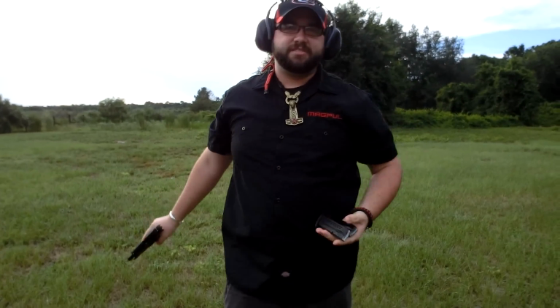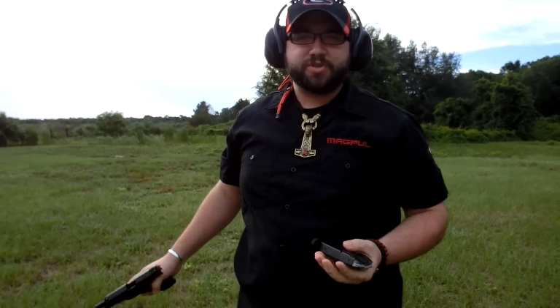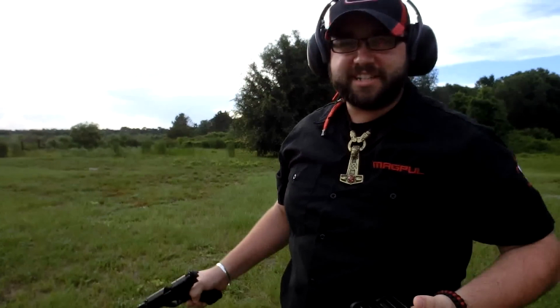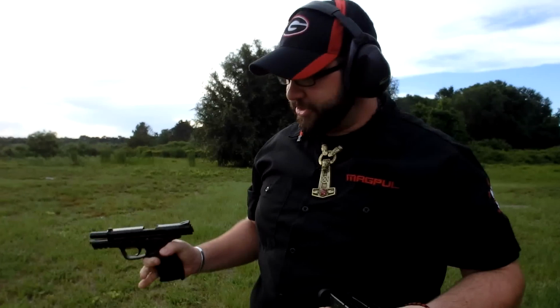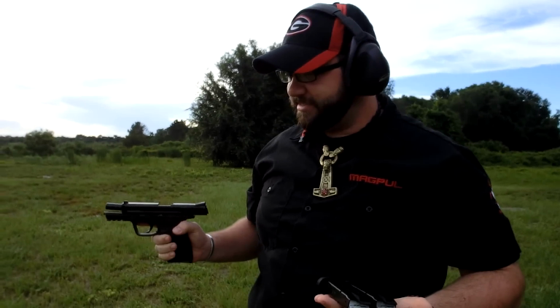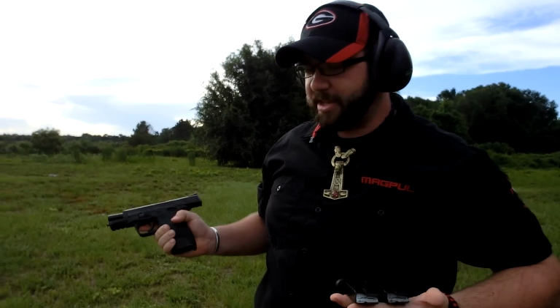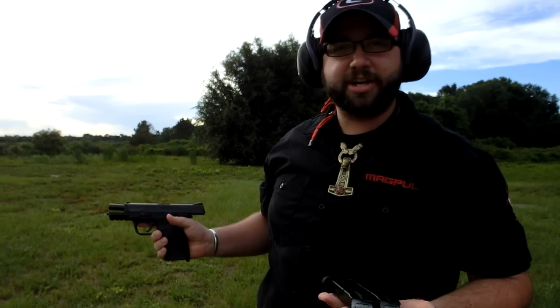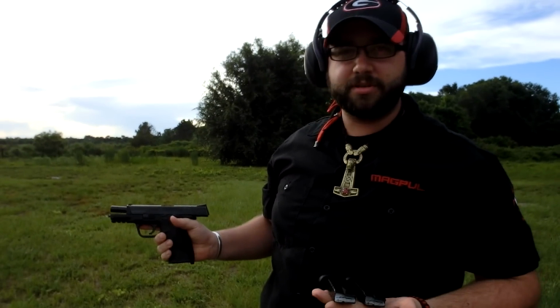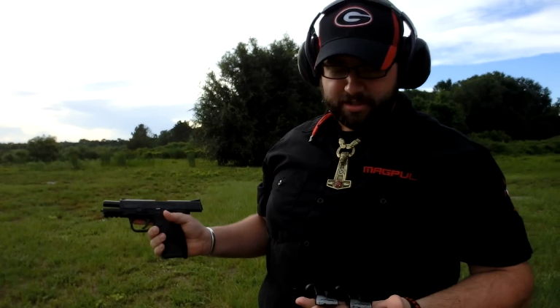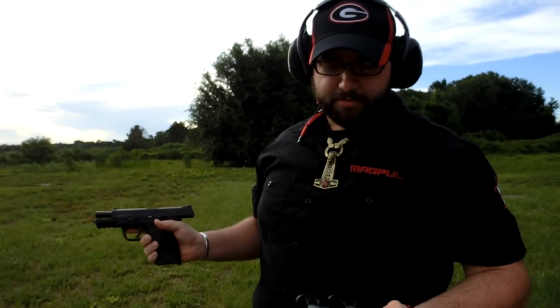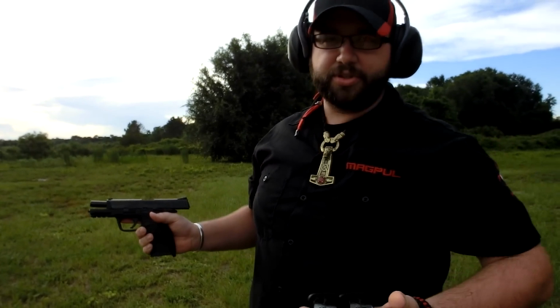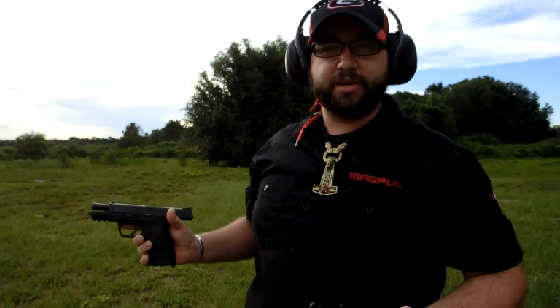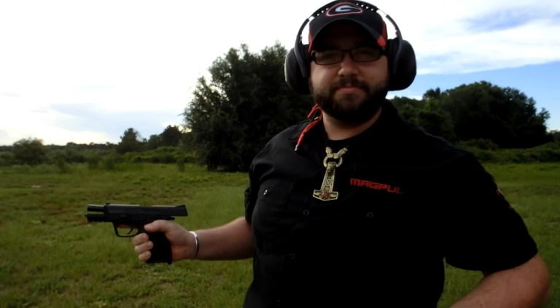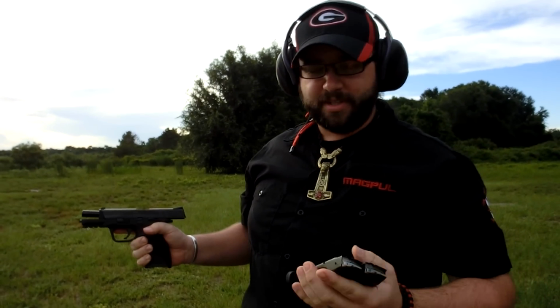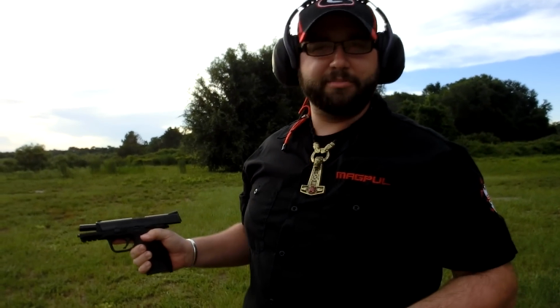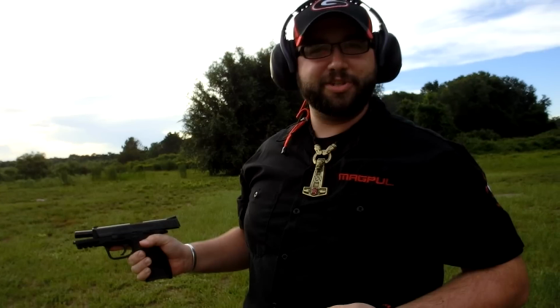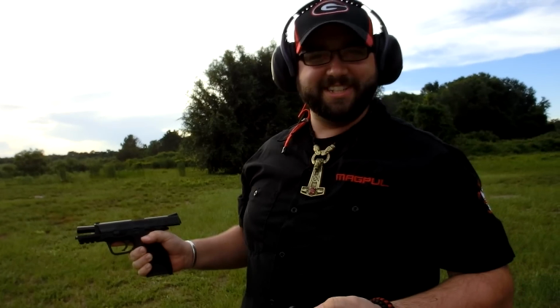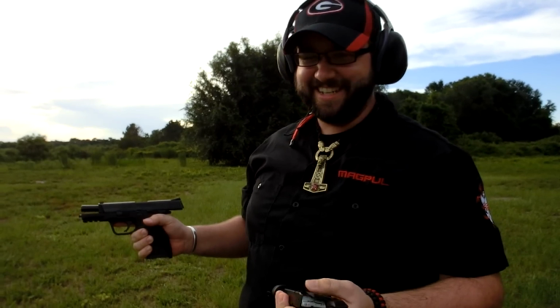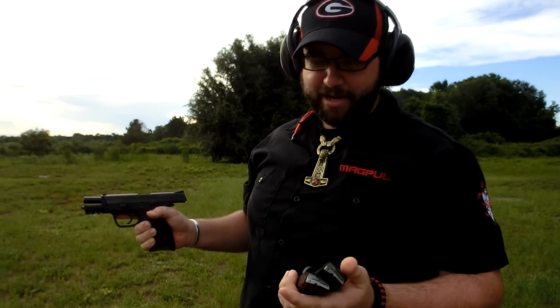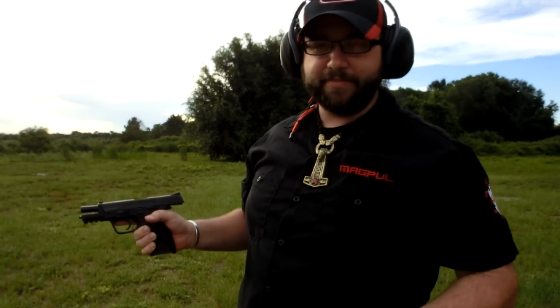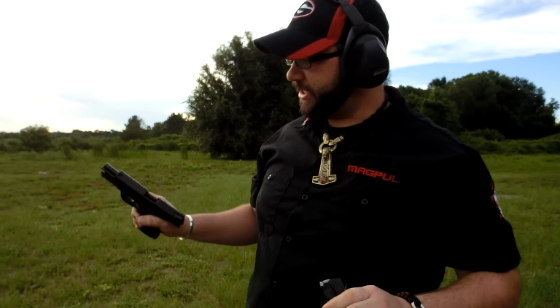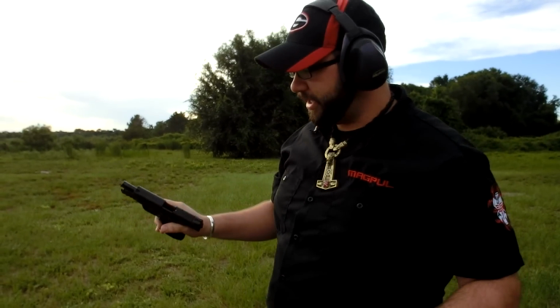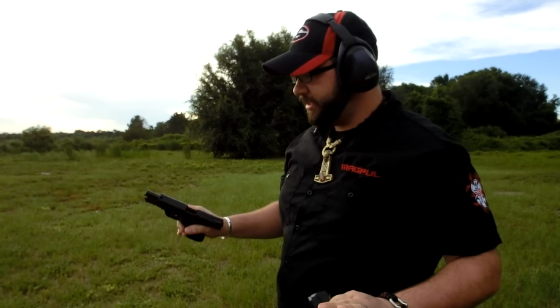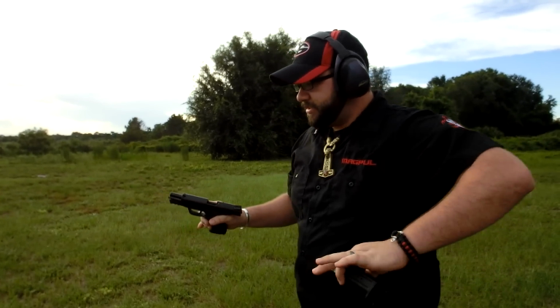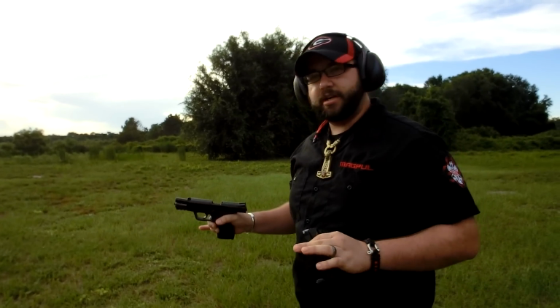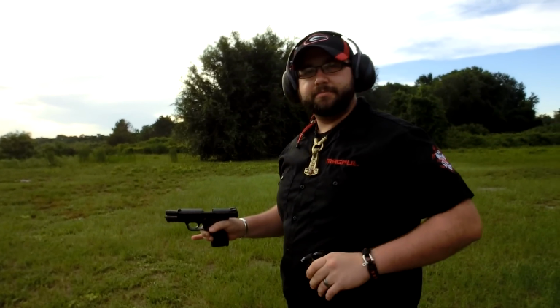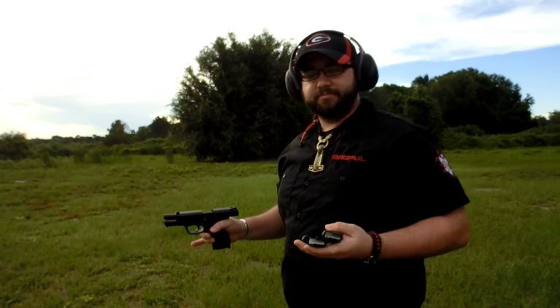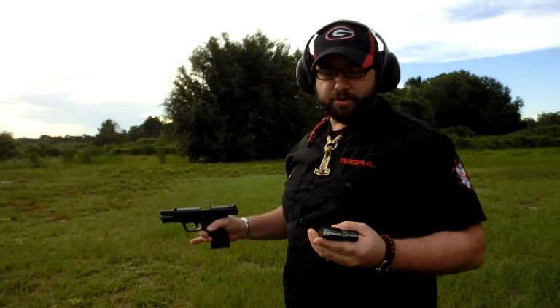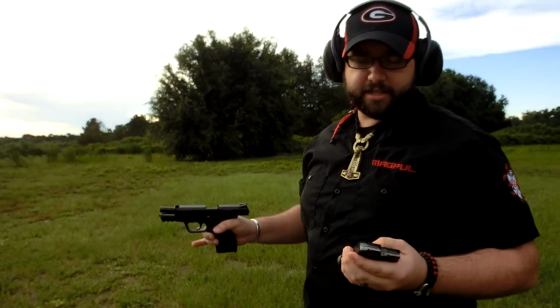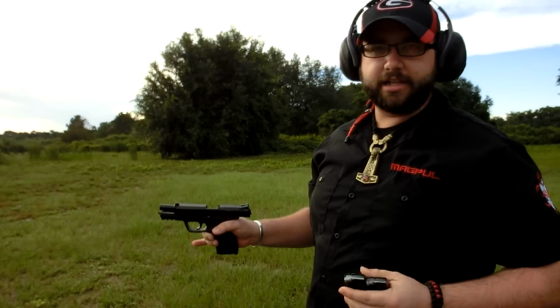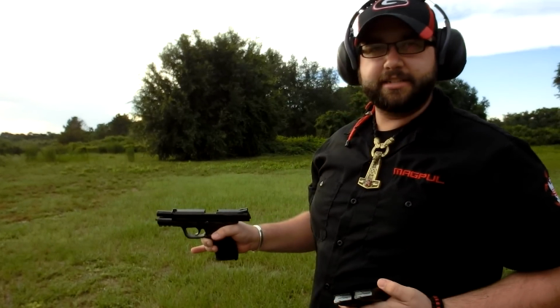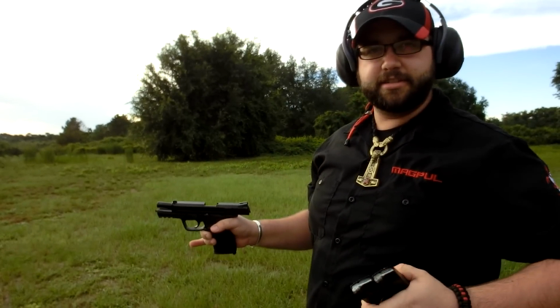Now of course we're not testing accuracy. I'm not the best shot in the world — pulling the trigger and what not. Not going to make any excuses. But the ammo cycled great. So we're going to pull in the Glock 19 here in a second.